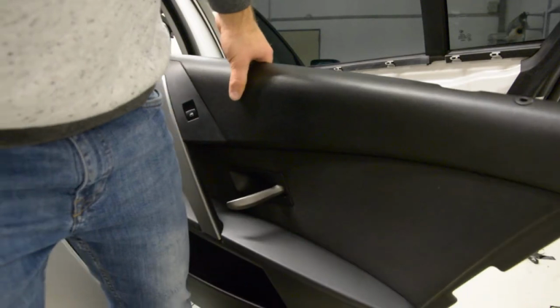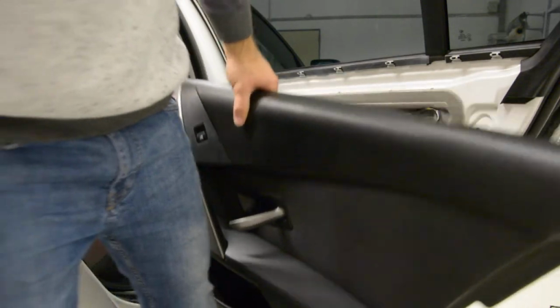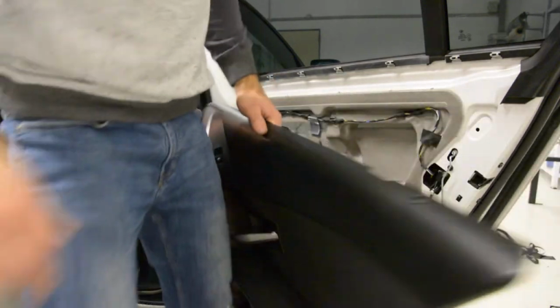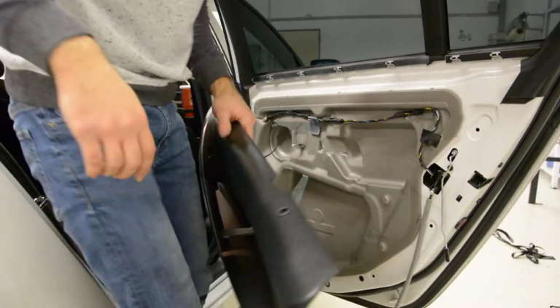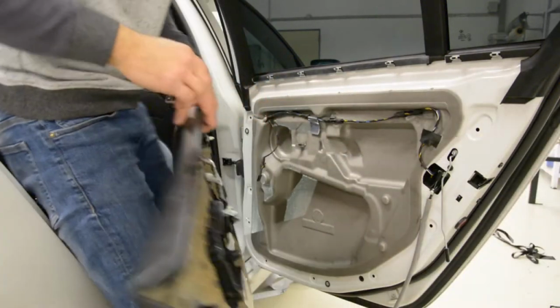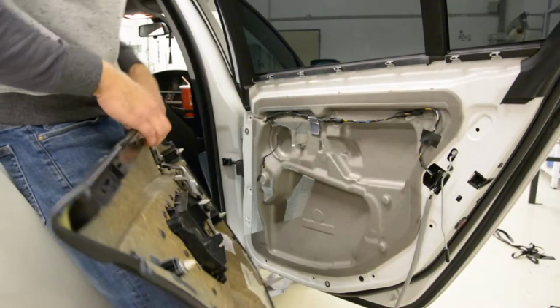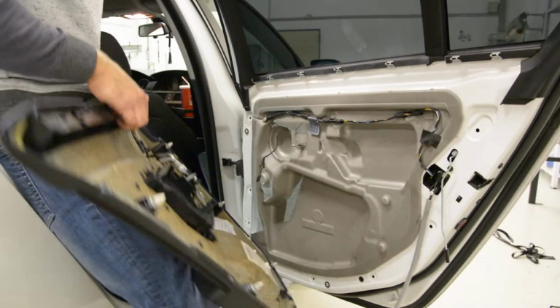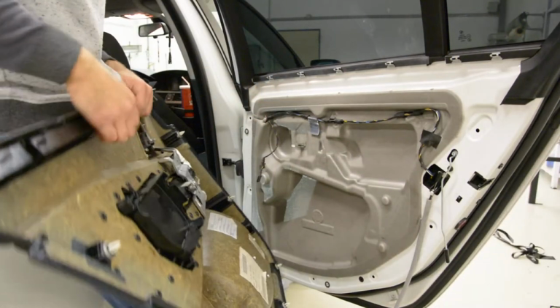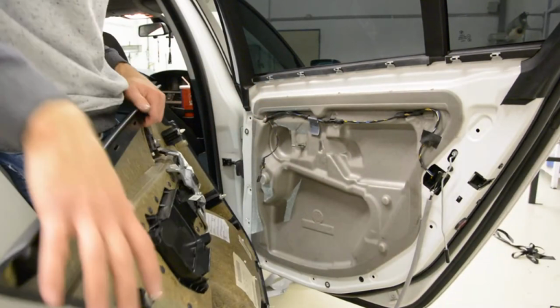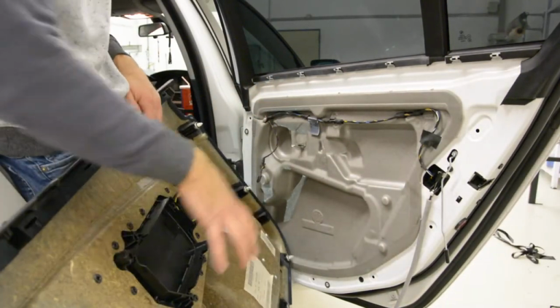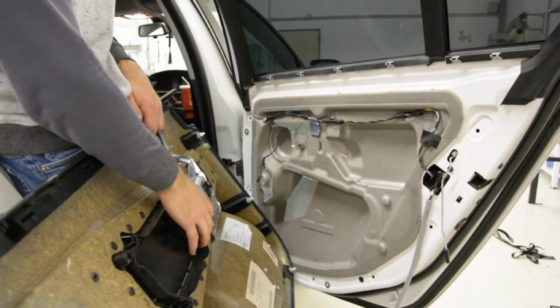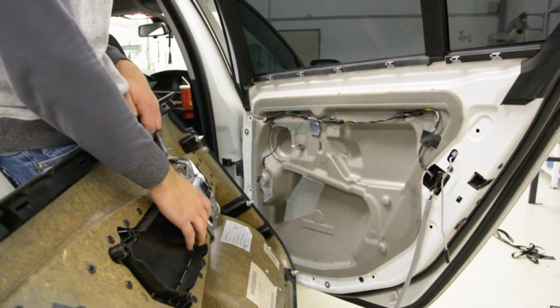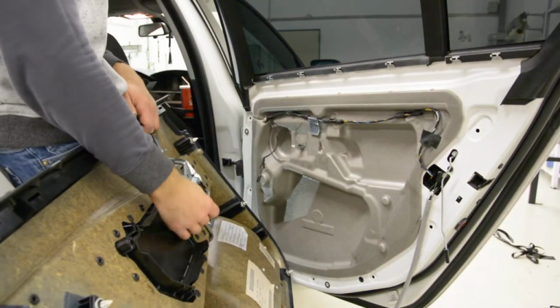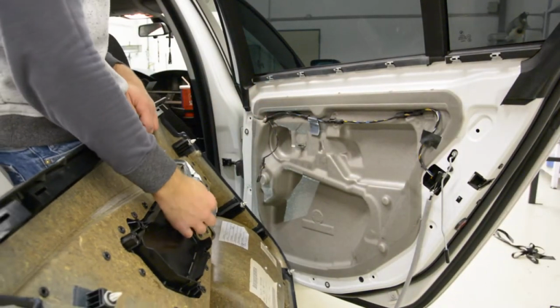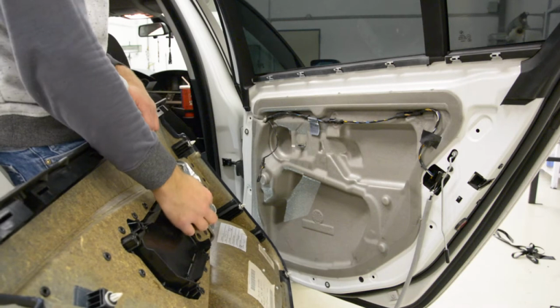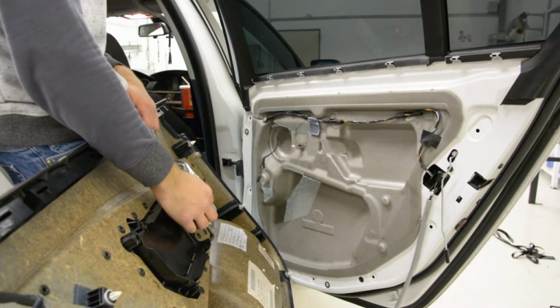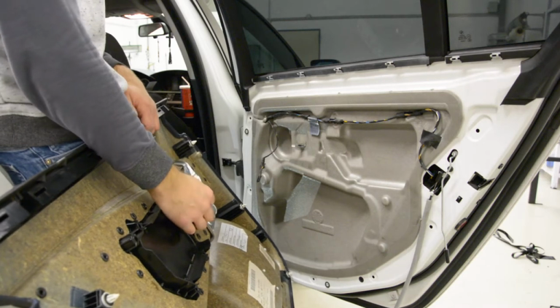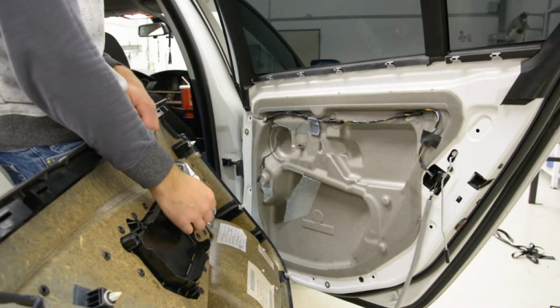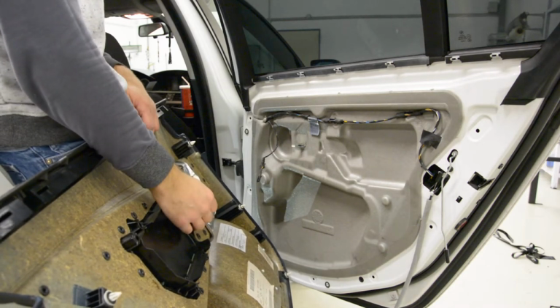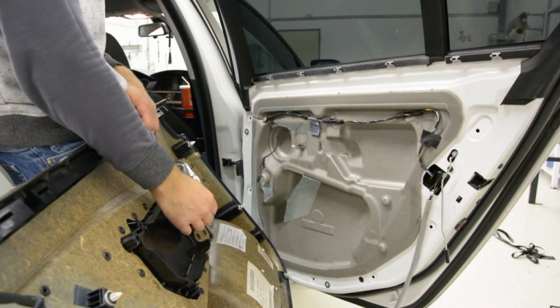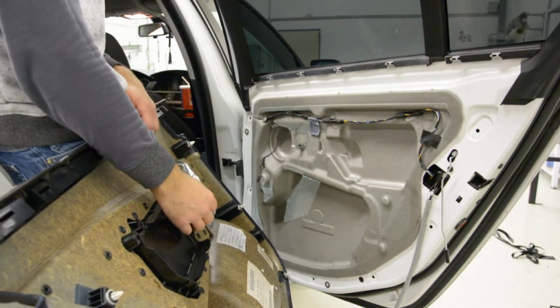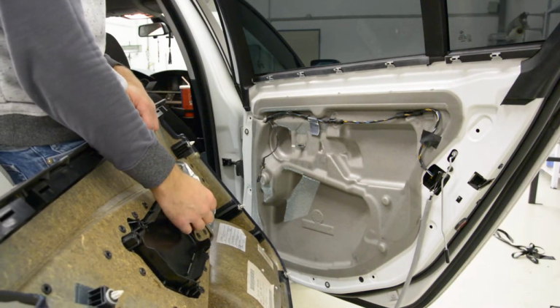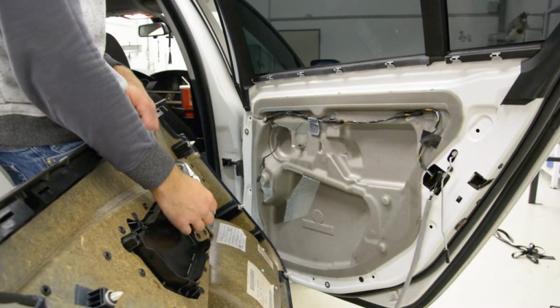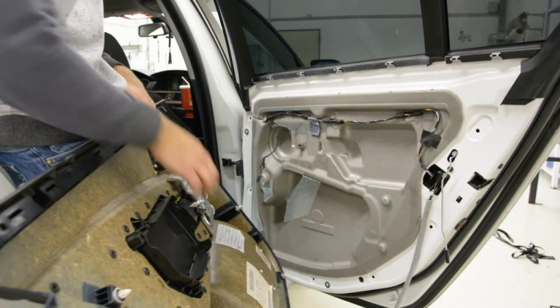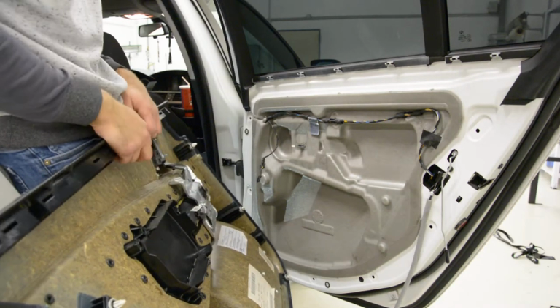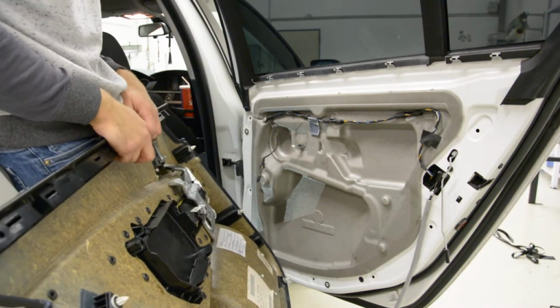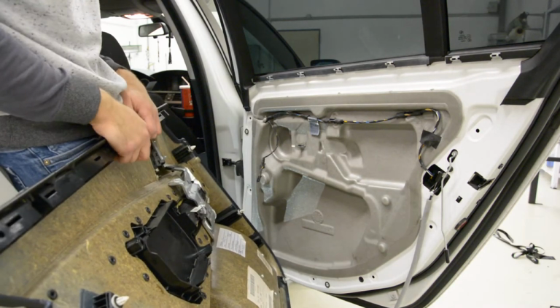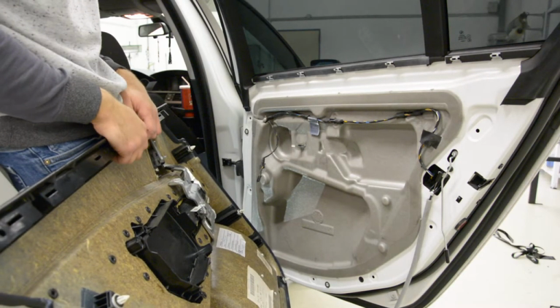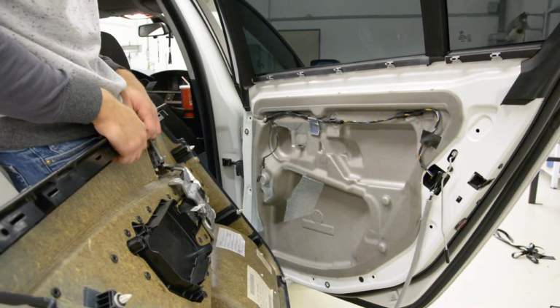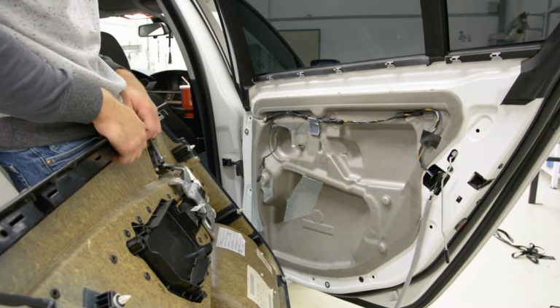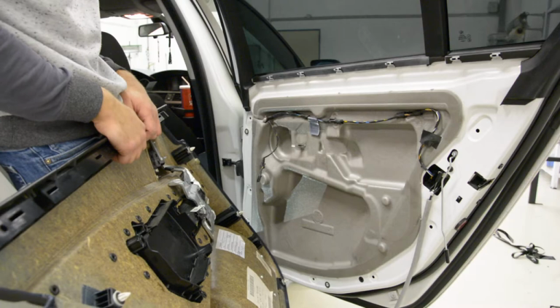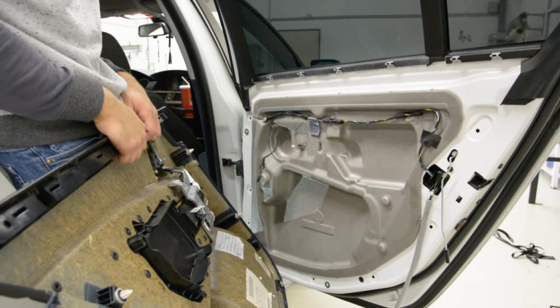Hello everyone! In this video I'll explain how to remove the door panel from a BMW E60 from 2006.